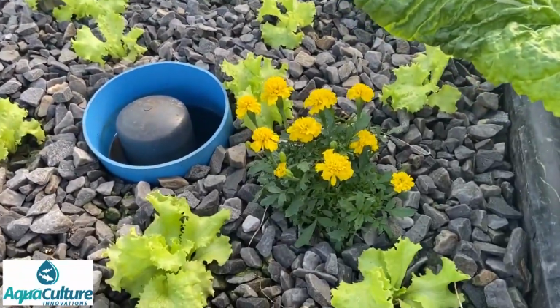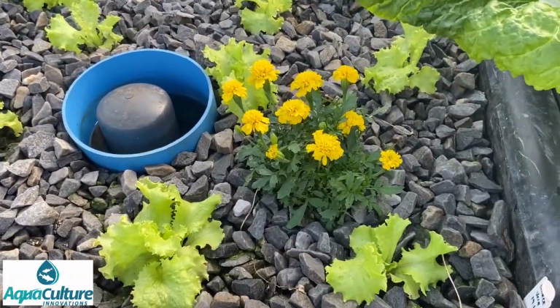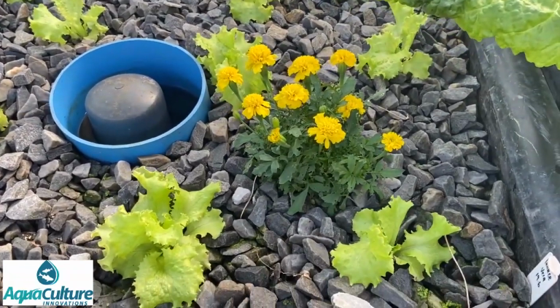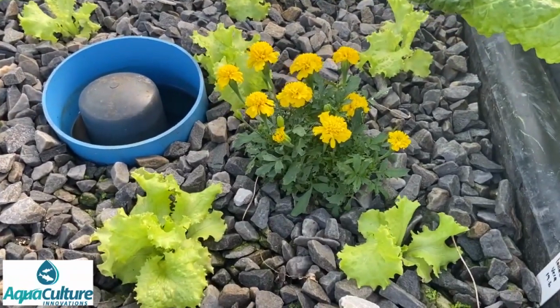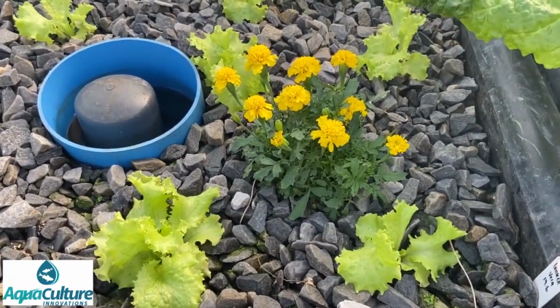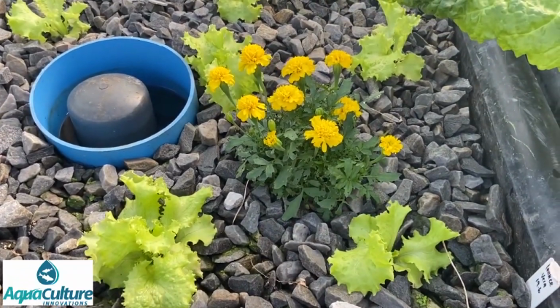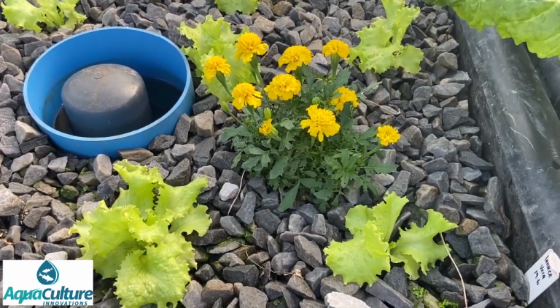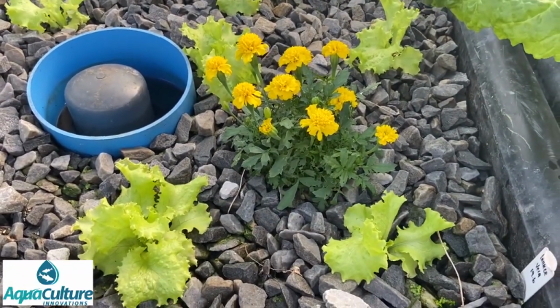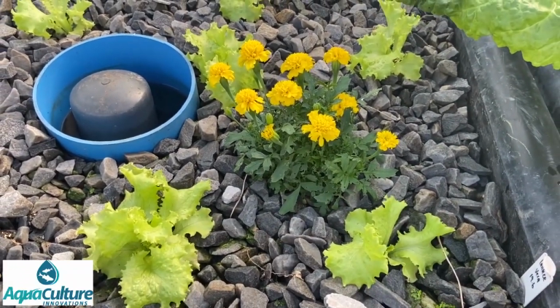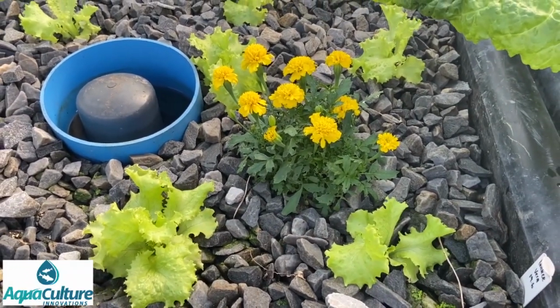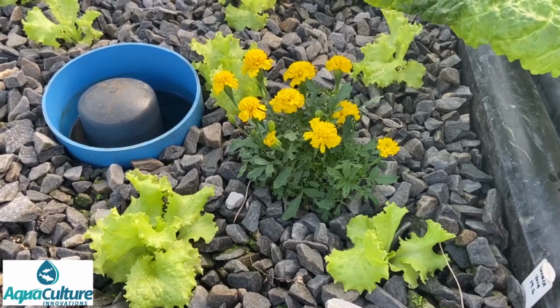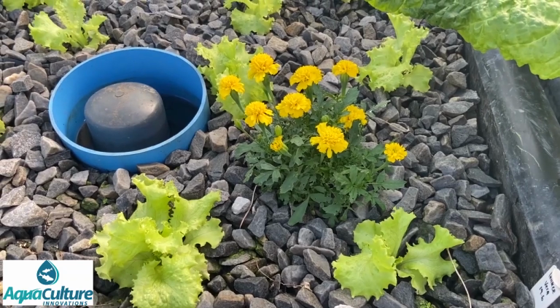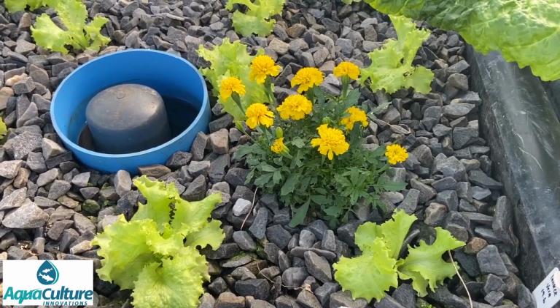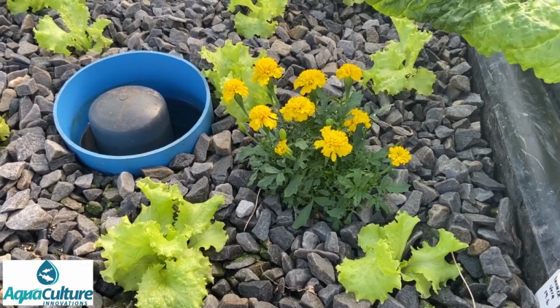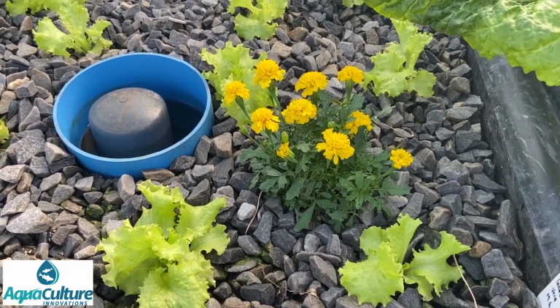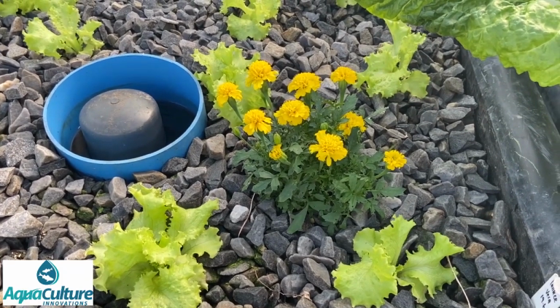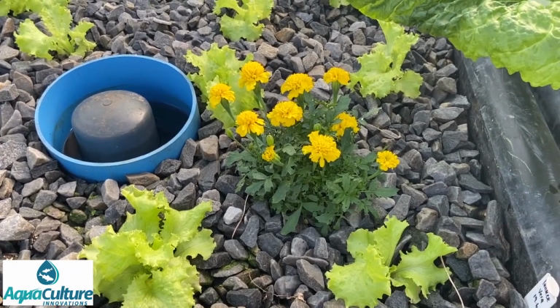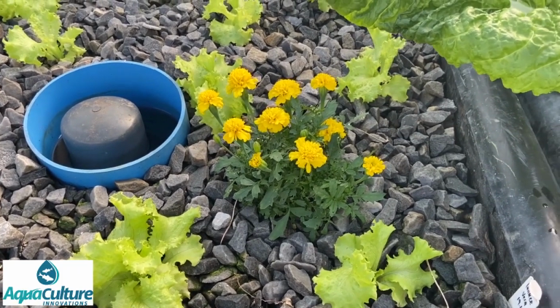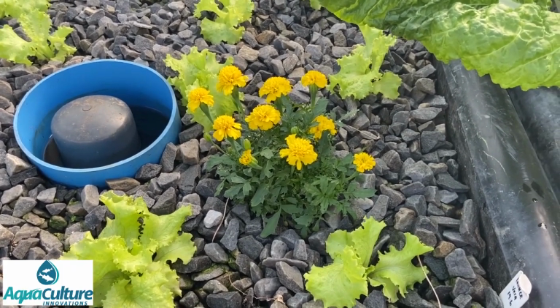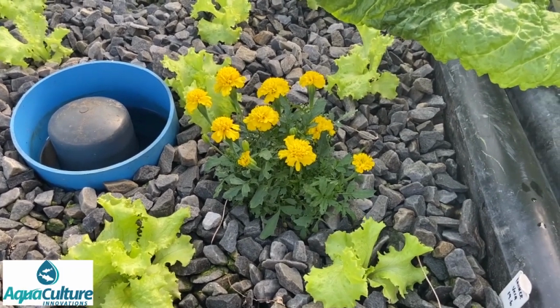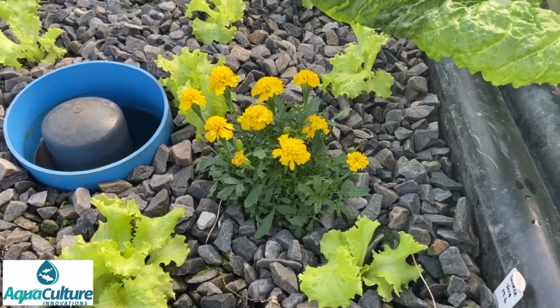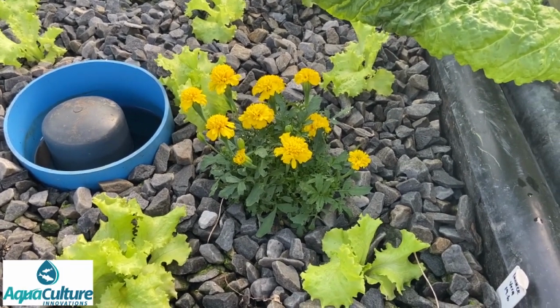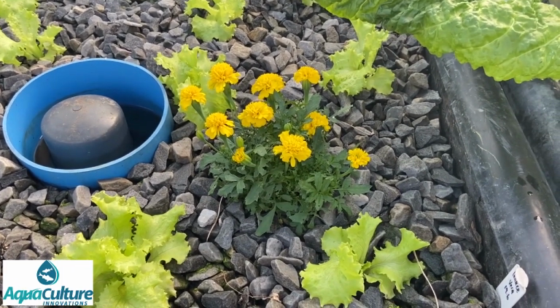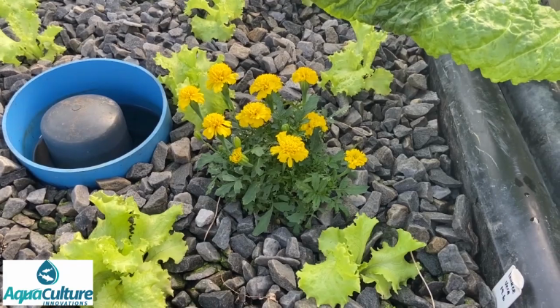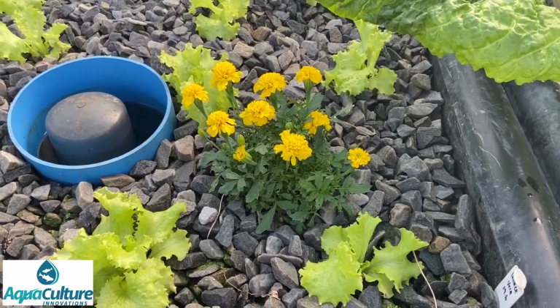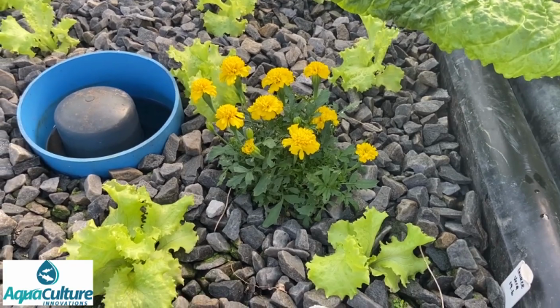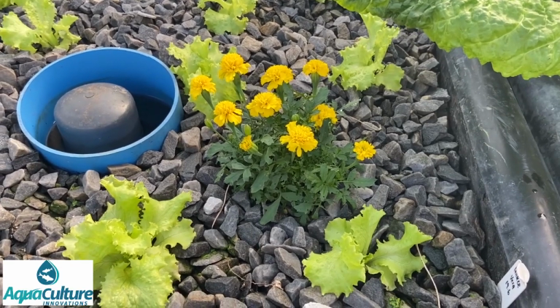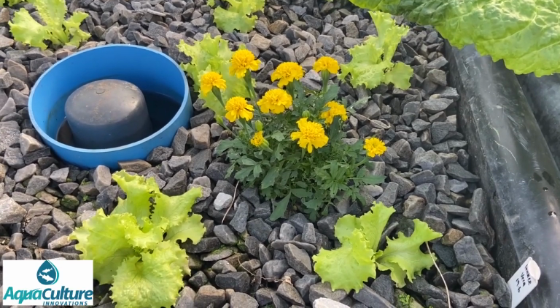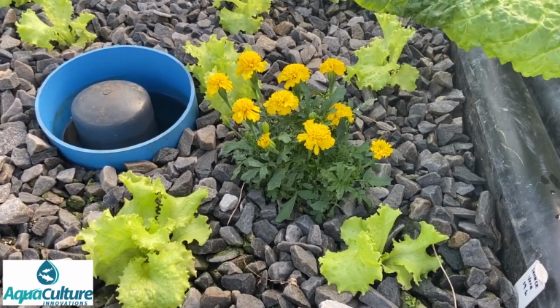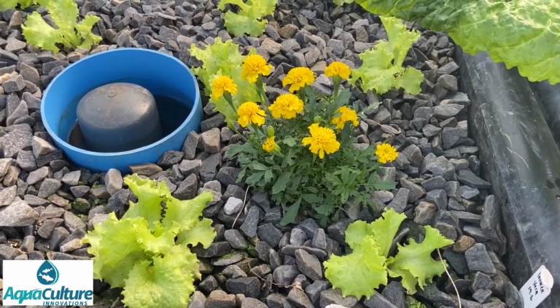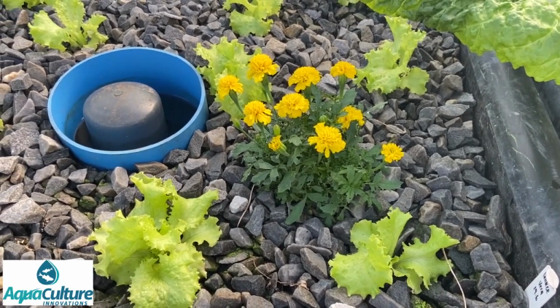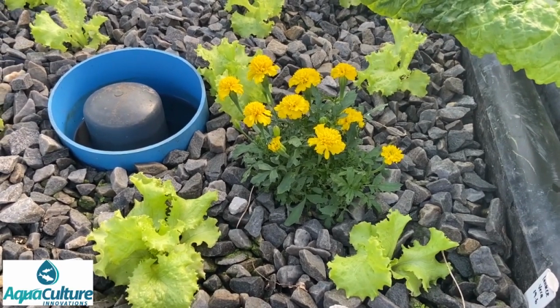Here and there you'll see we've planted some marigolds. Marigolds are not only edible flowers and therefore part of our crop, but marigolds are also supposed to discourage pests. Our pests don't realize this and we still have to spray routinely.